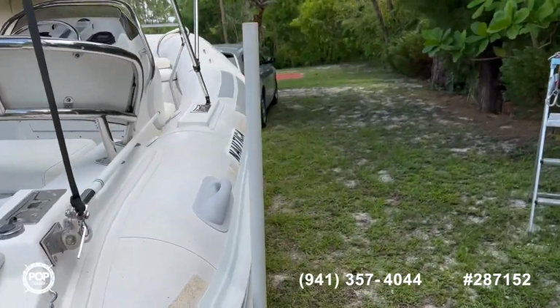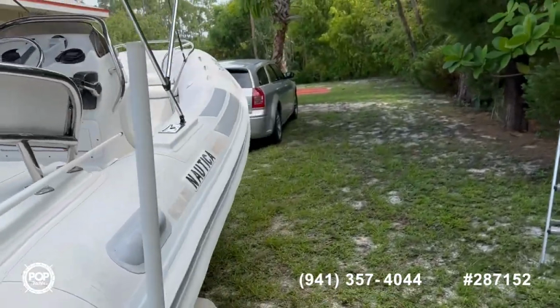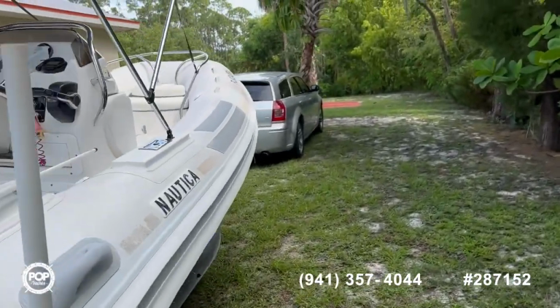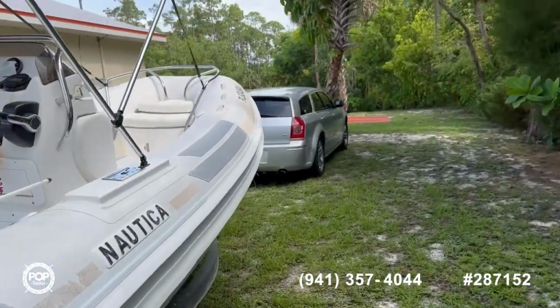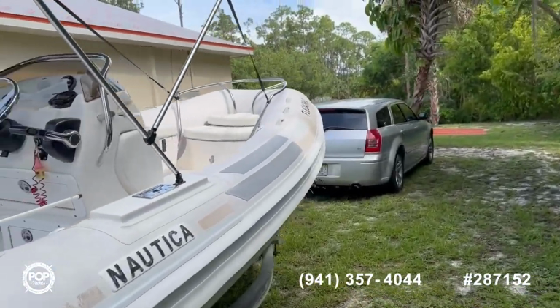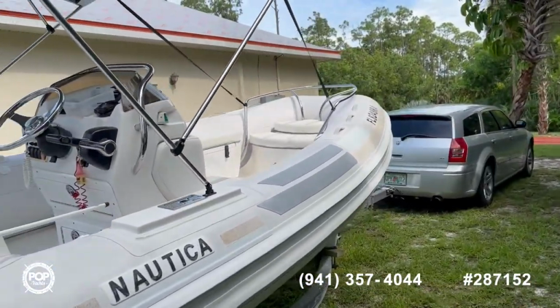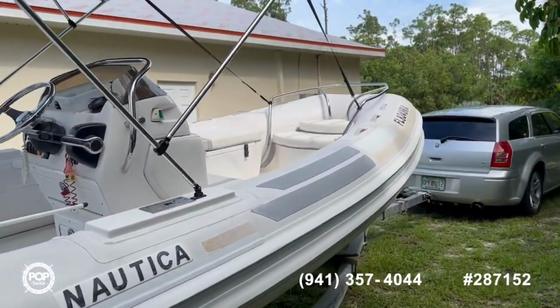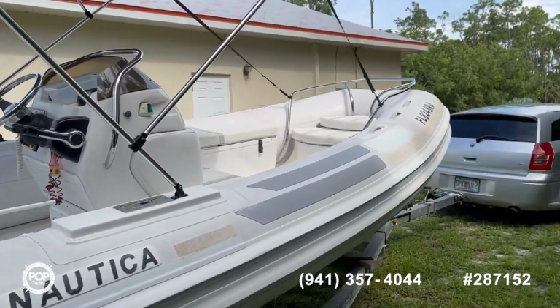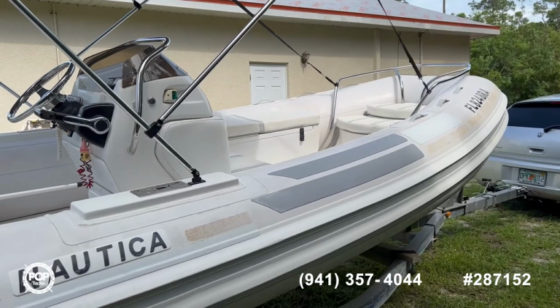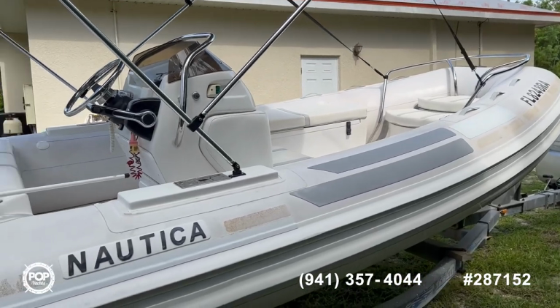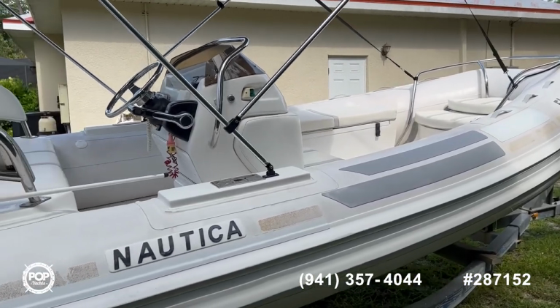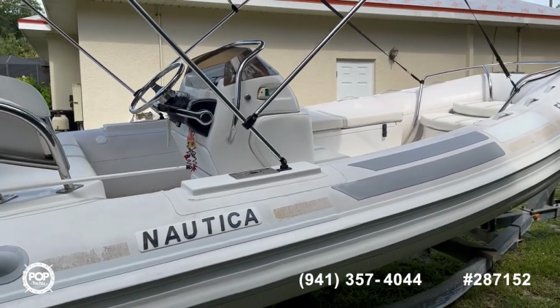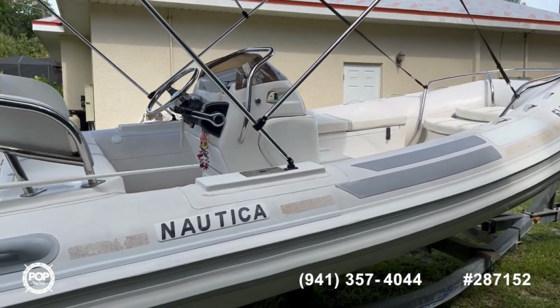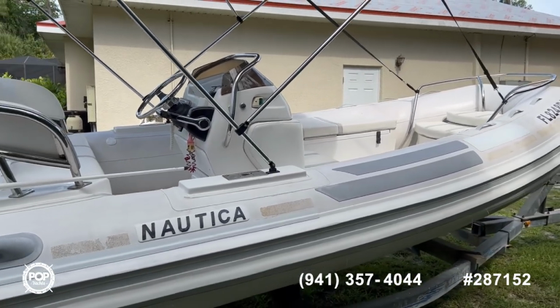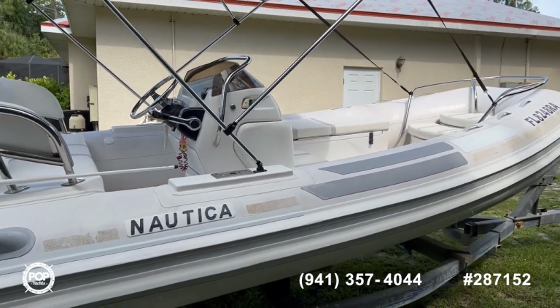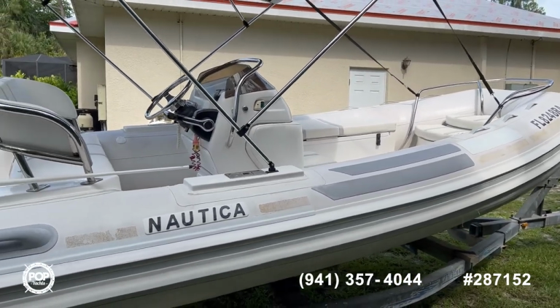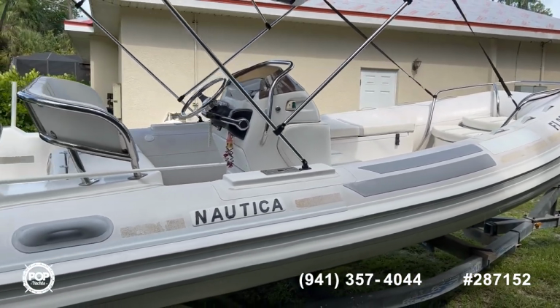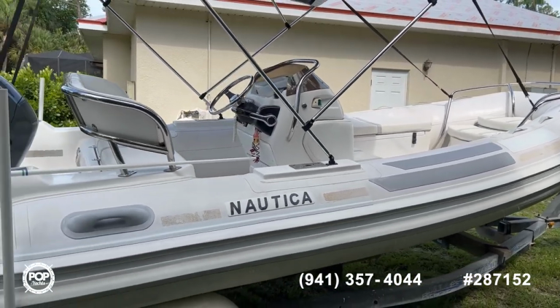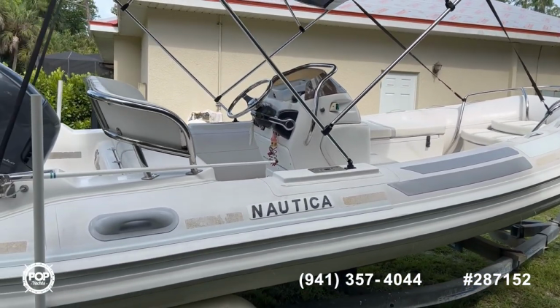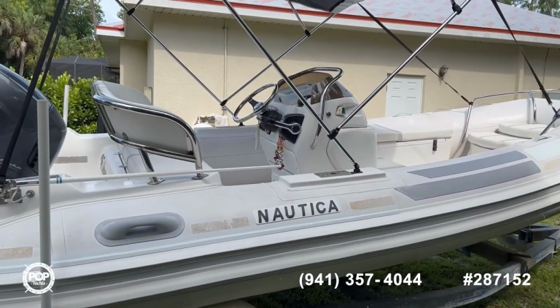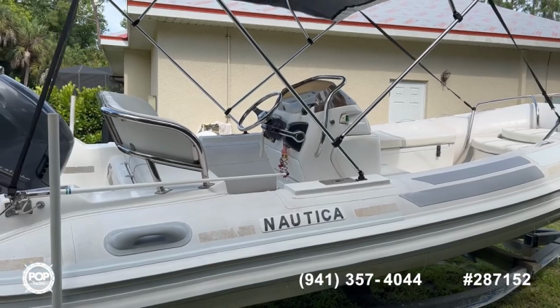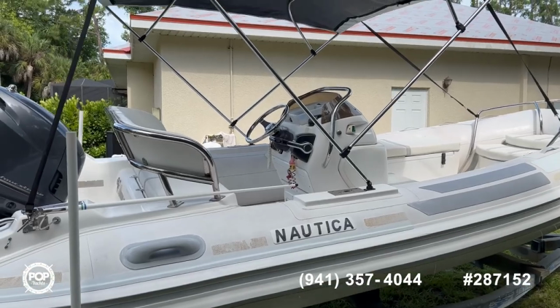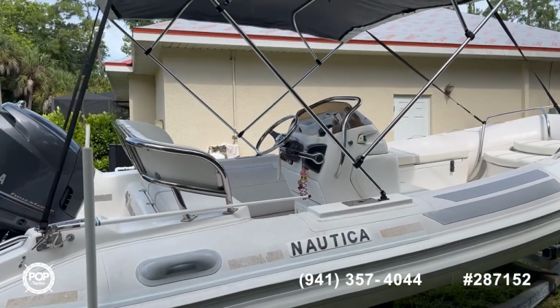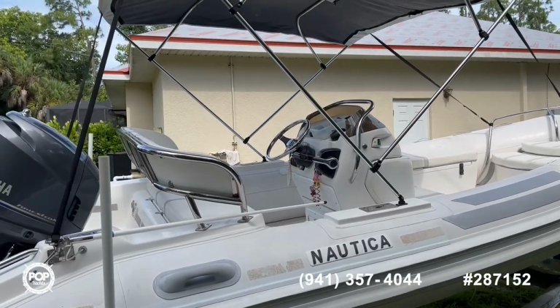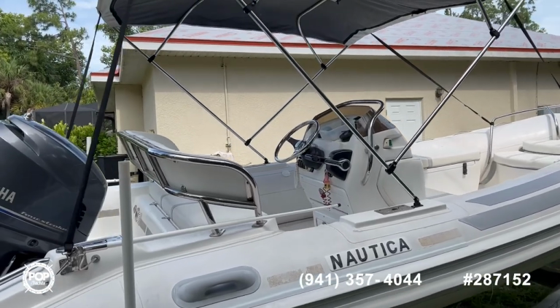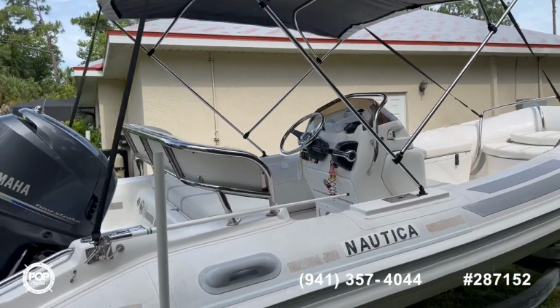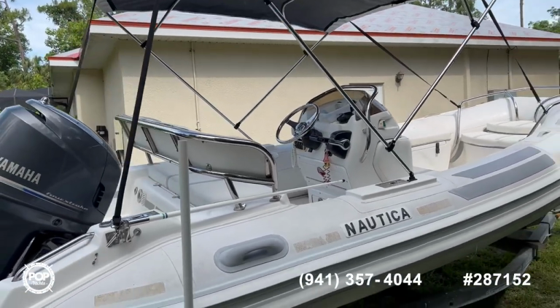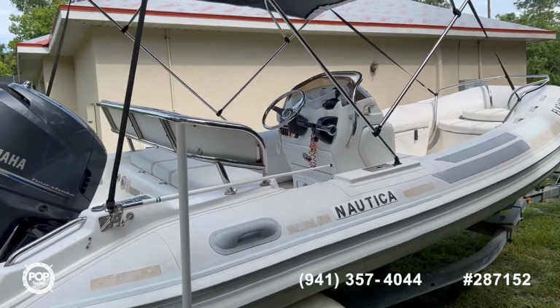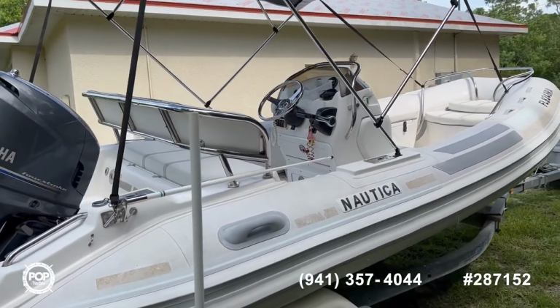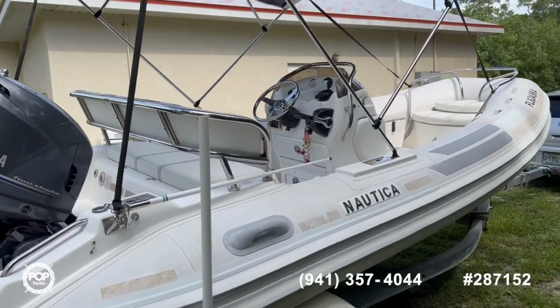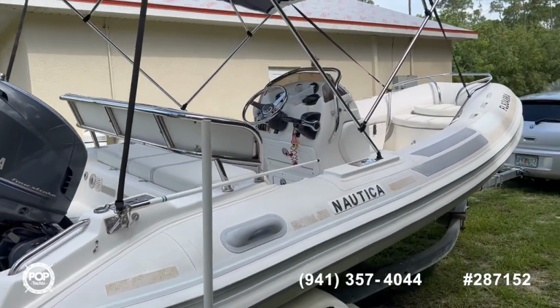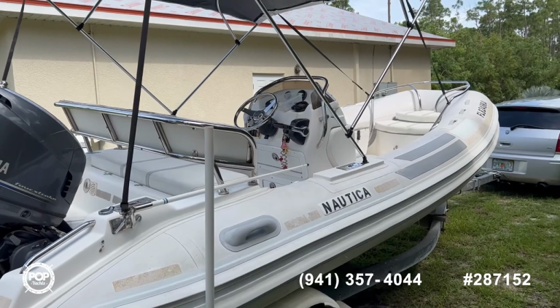It's a great little boat. Again, it's a 2010 Nautica wide body 18-foot rigid inflatable, stock number 287152. You can see it at popyachts.com — make sure to ask for me, Charlie.